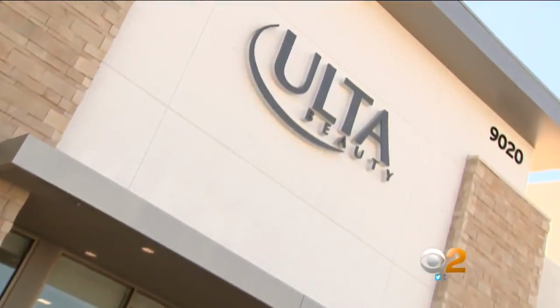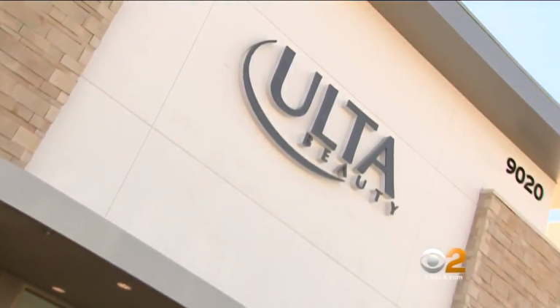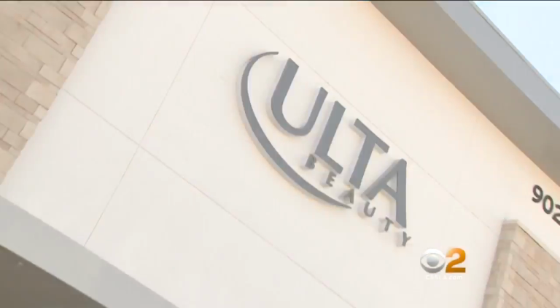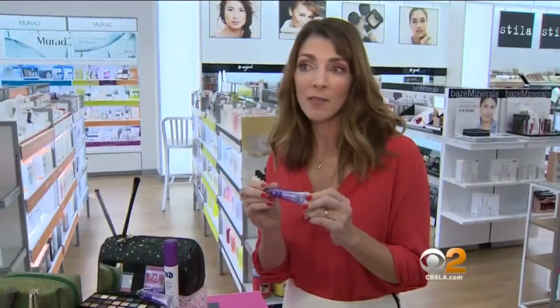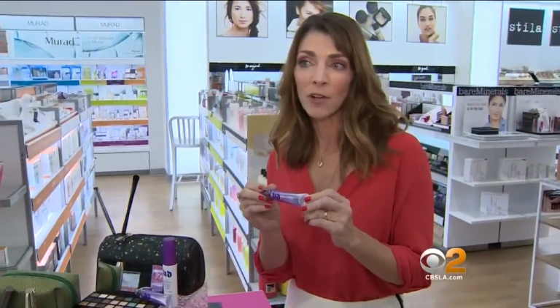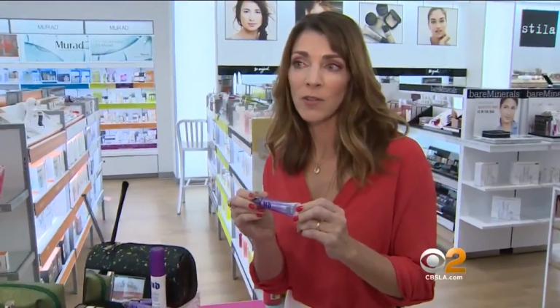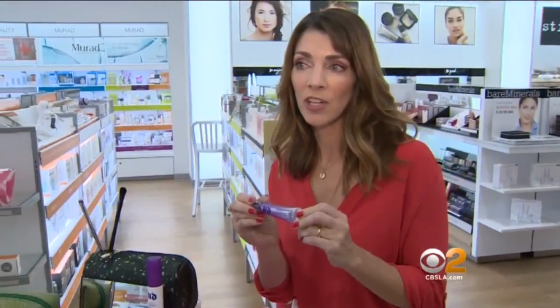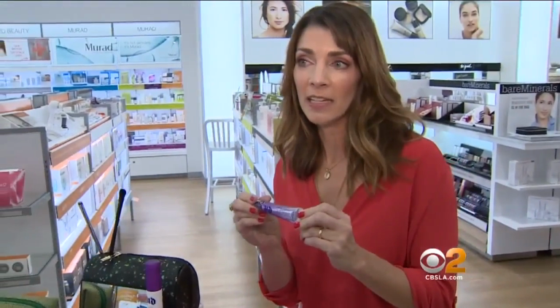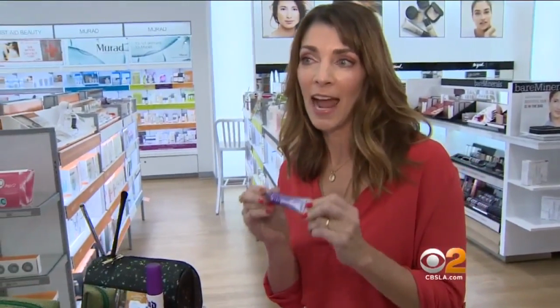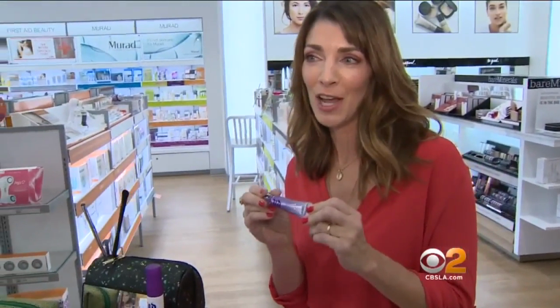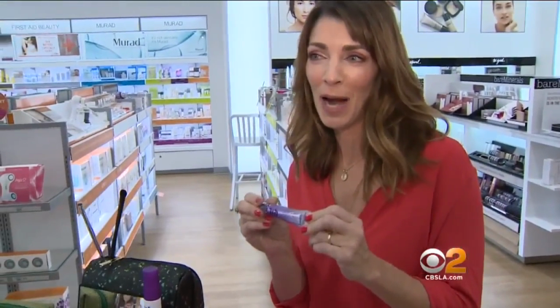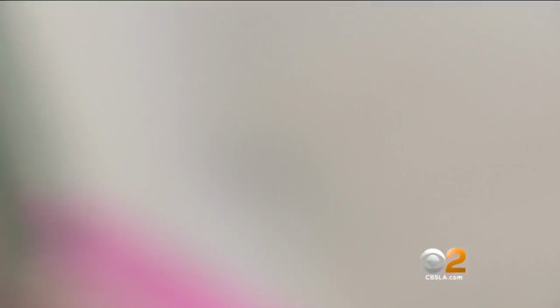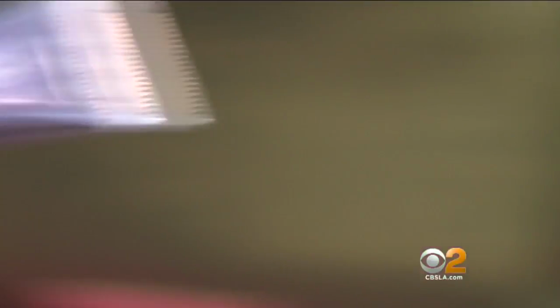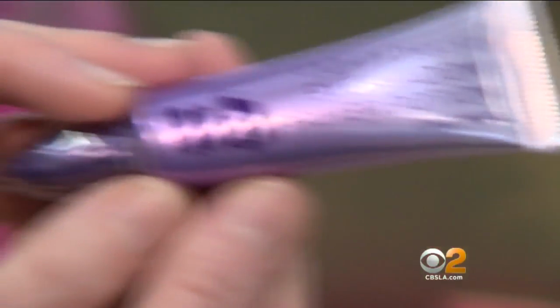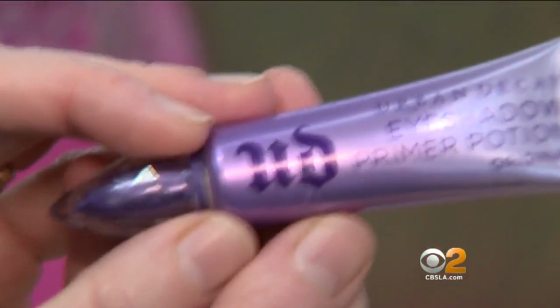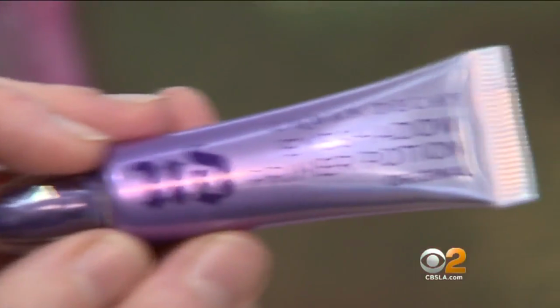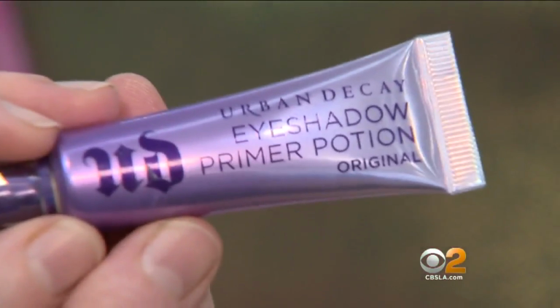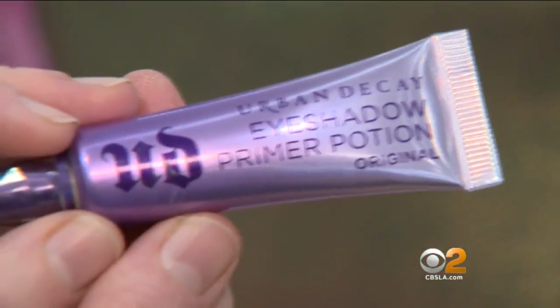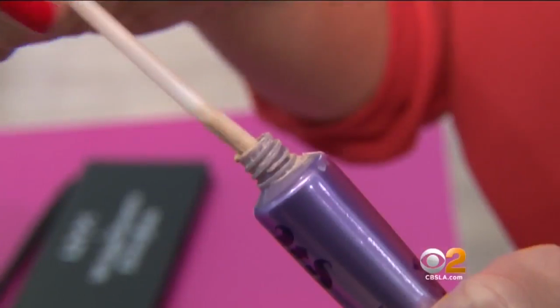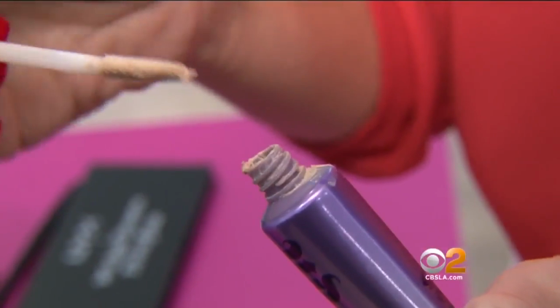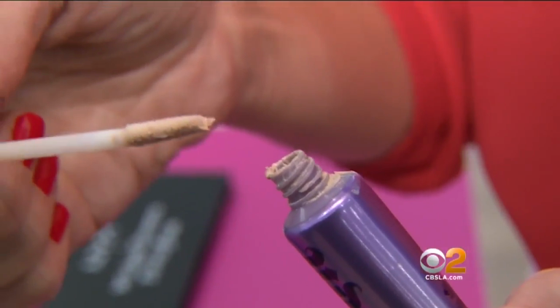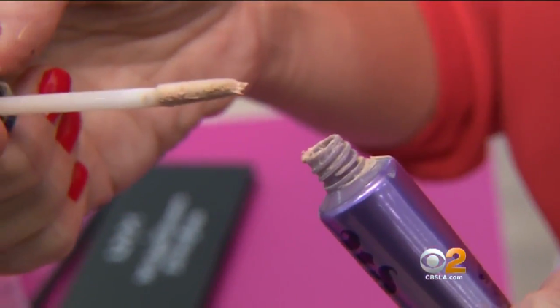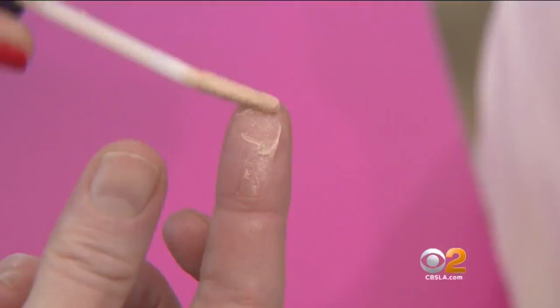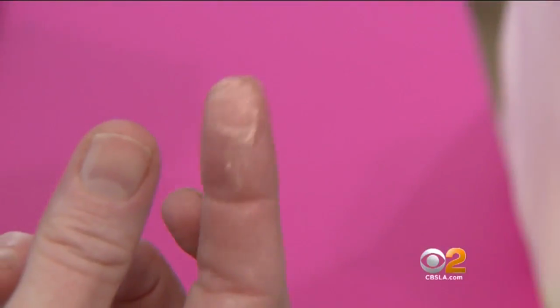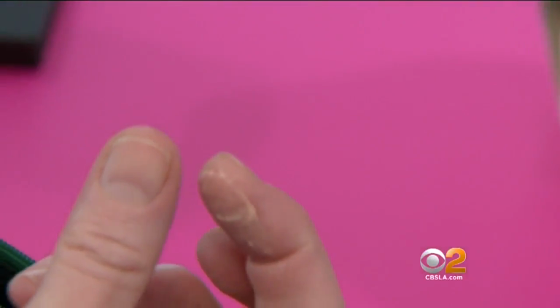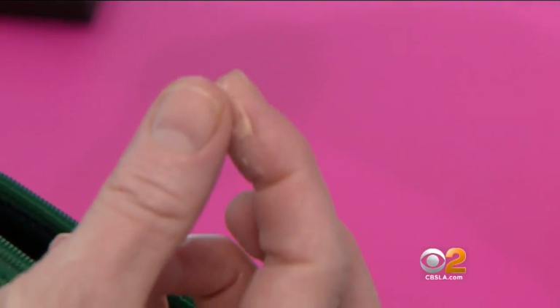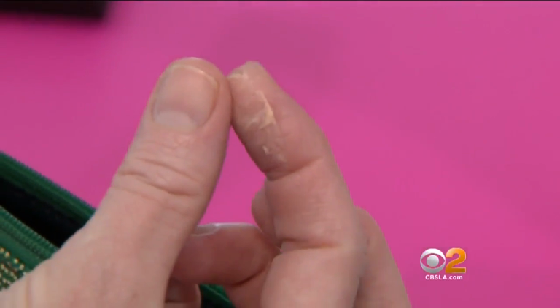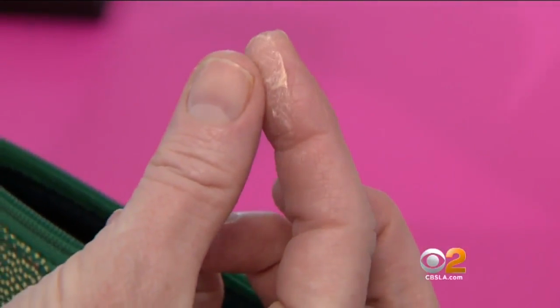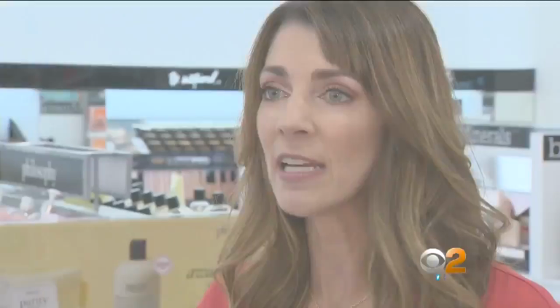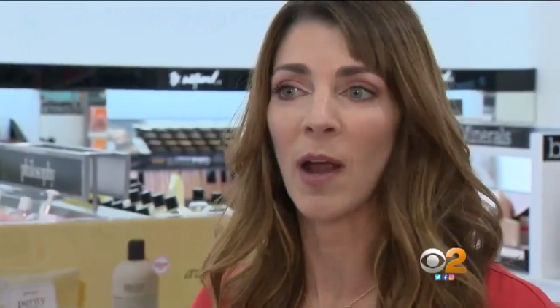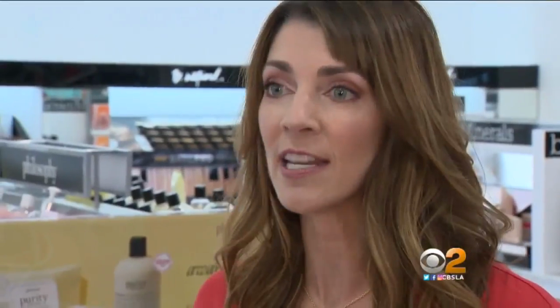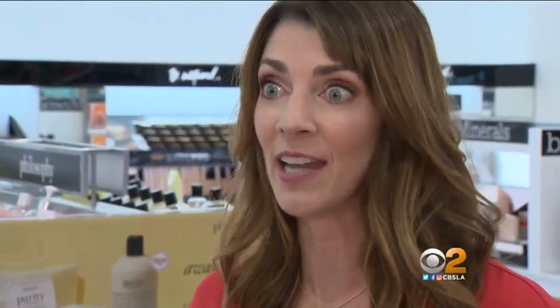Not every girl knows she needs an eye shadow primer, but this is a must-have. Apply to your lids before eye shadow and it'll make sure you don't crack or crease throughout the entire day.